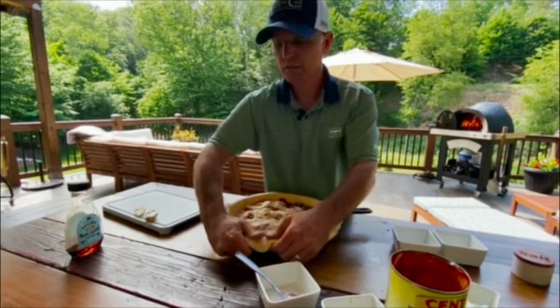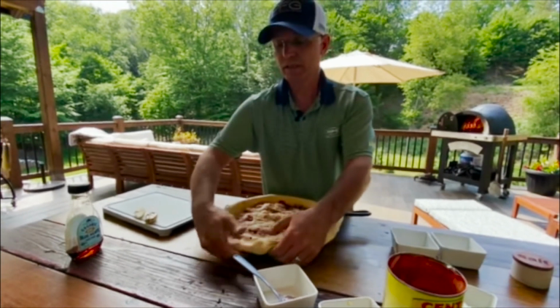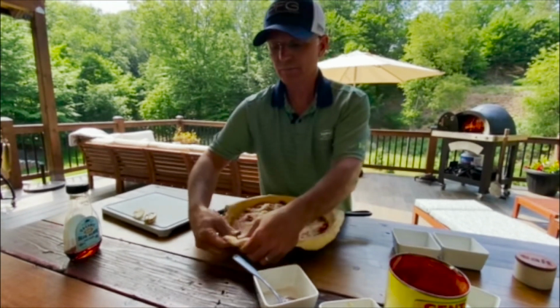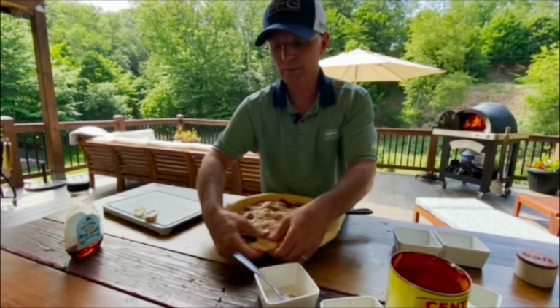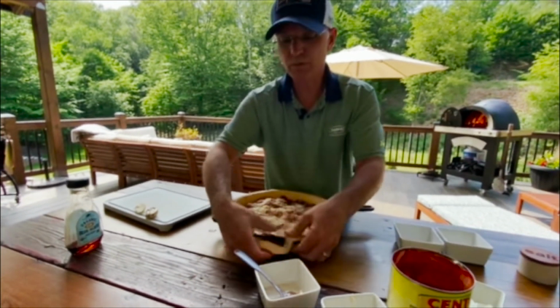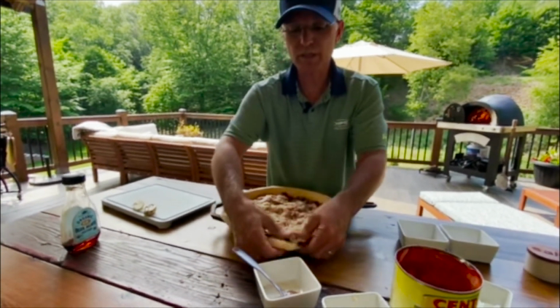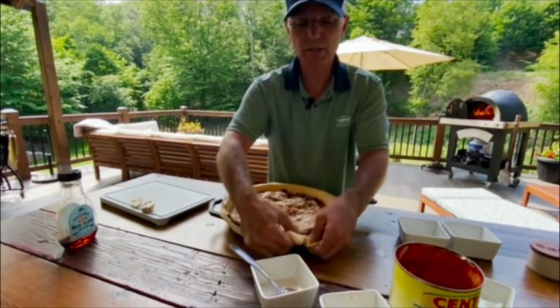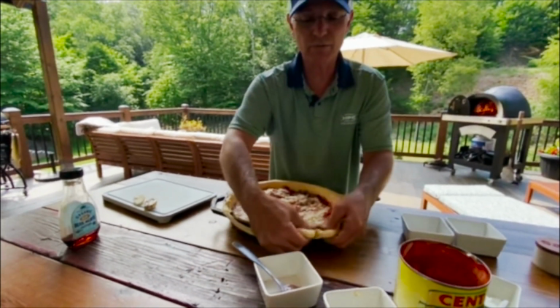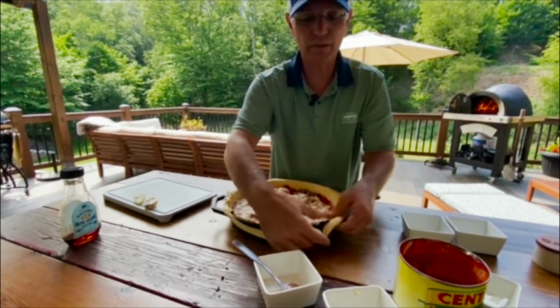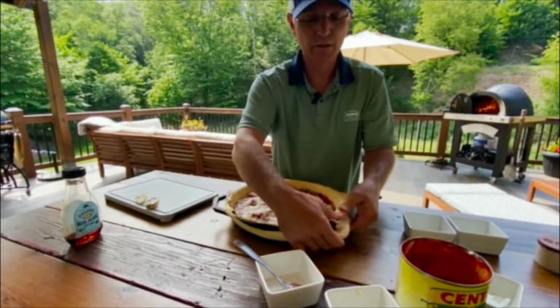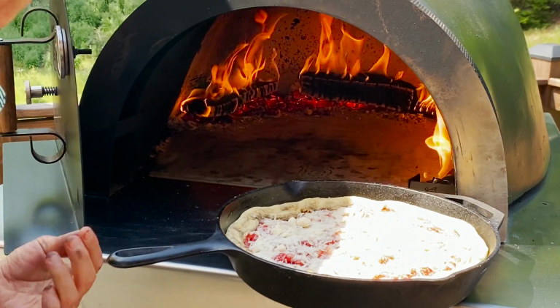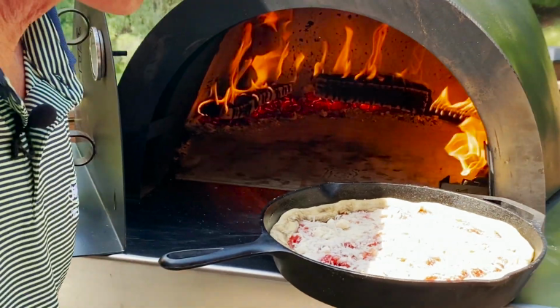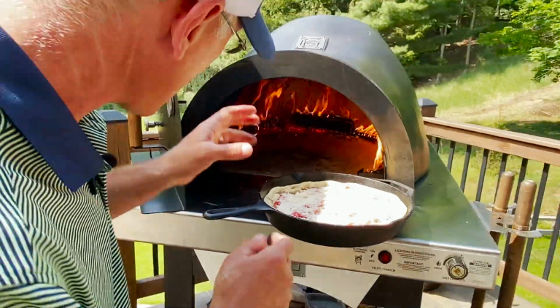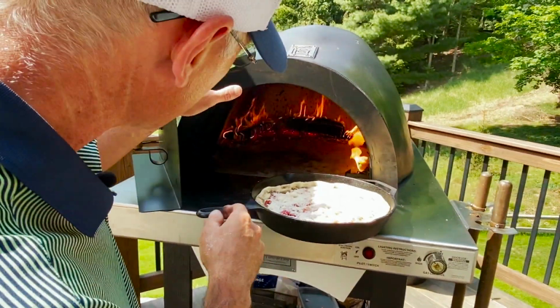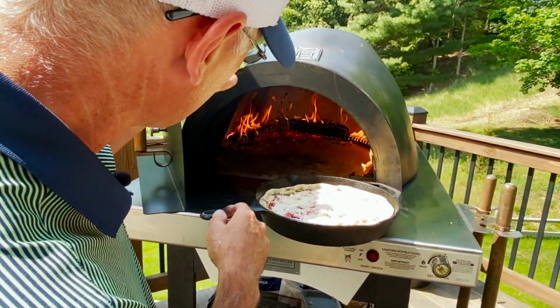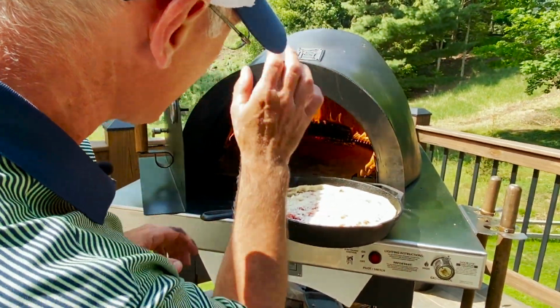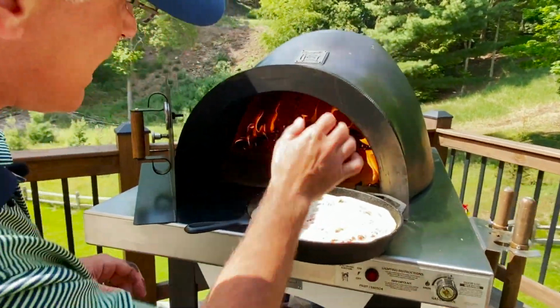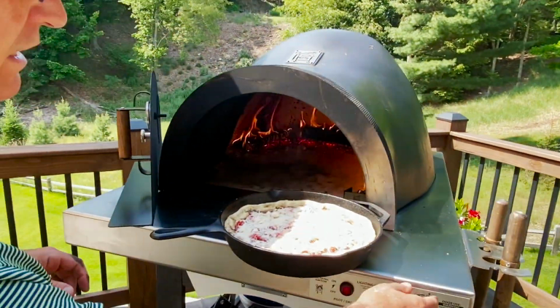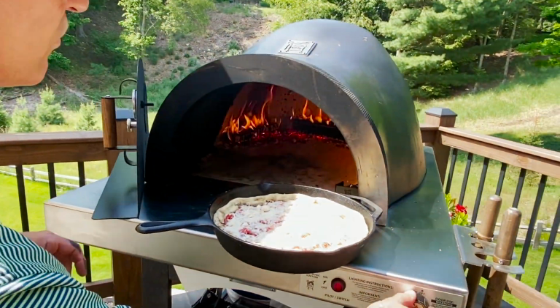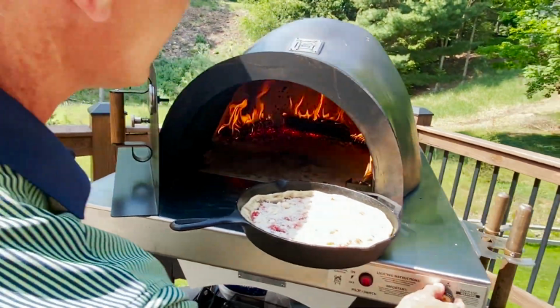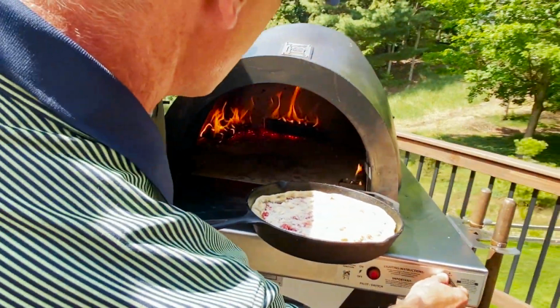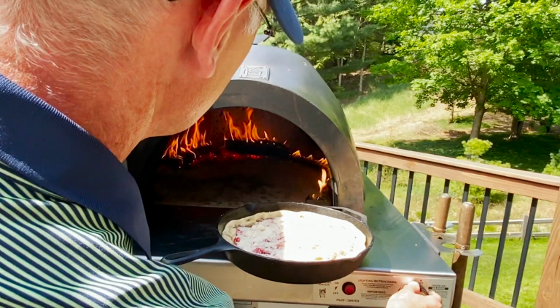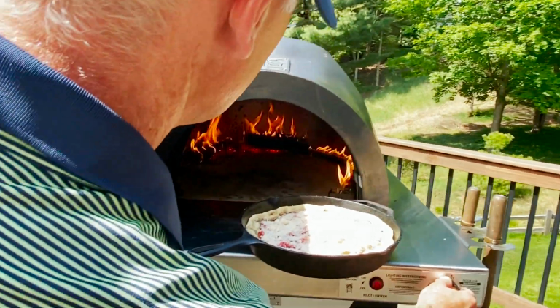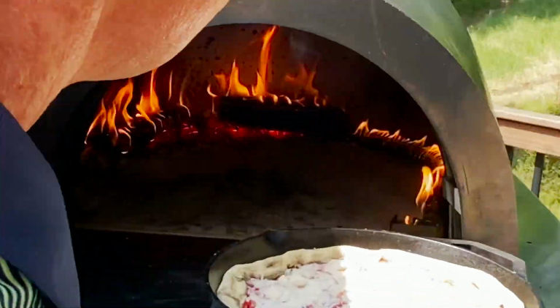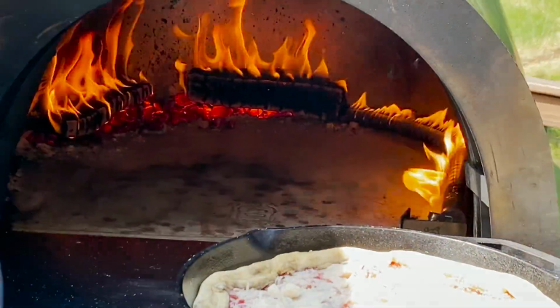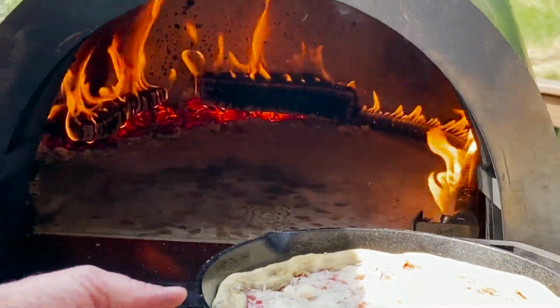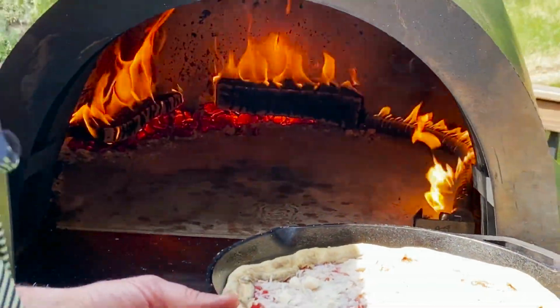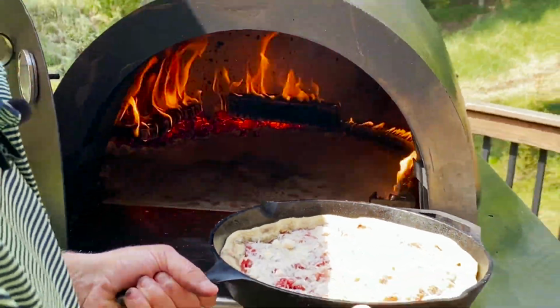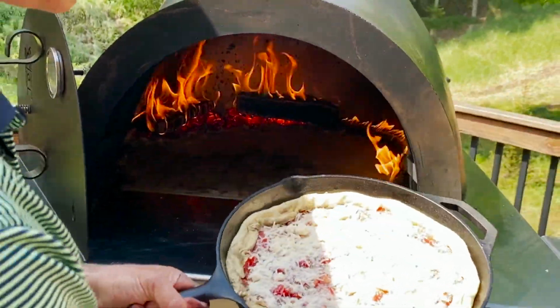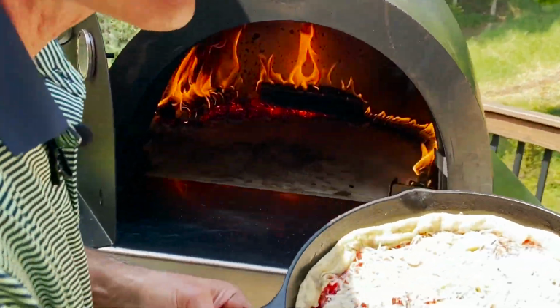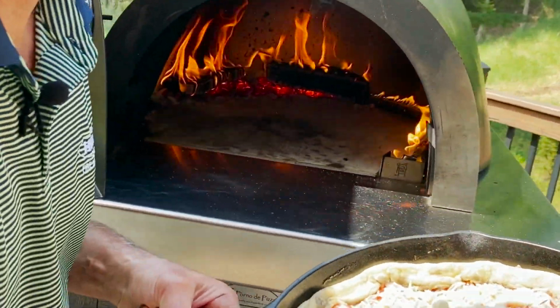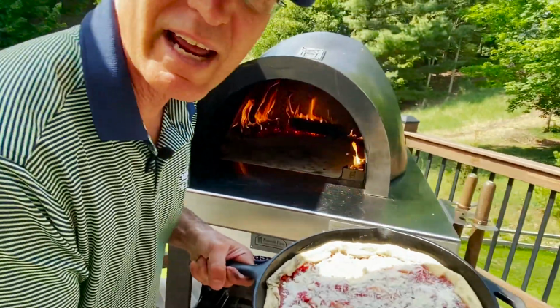I'm going to break some of this off right here. What I have is flames on the left side, on the back, and on the right. So I'm going to dial this down just a tiny little bit. And the pizza is going in right now.